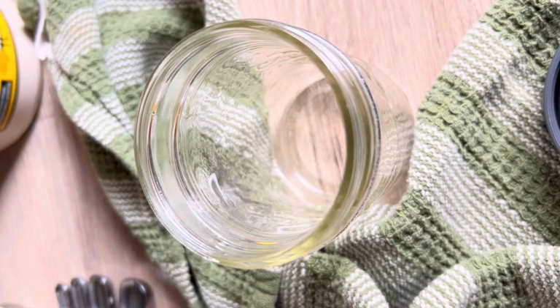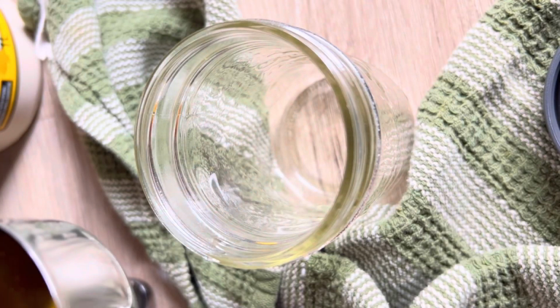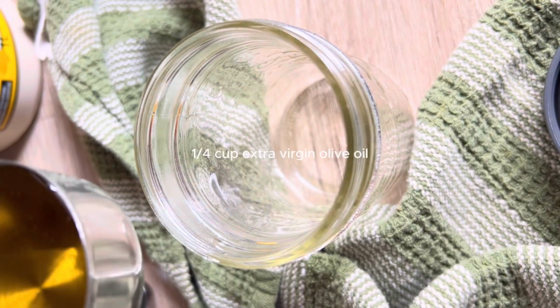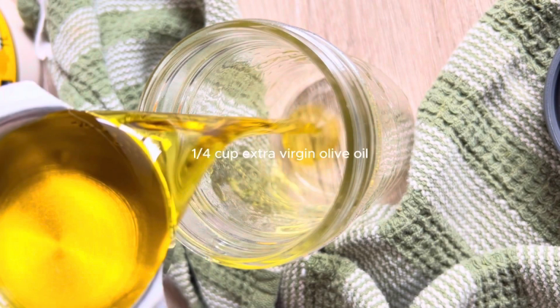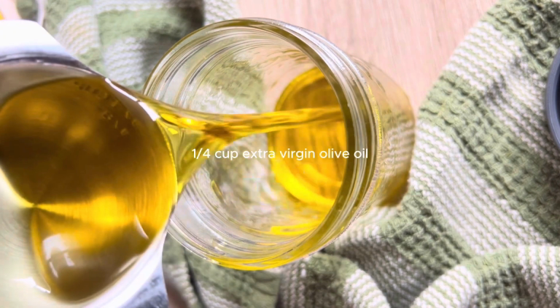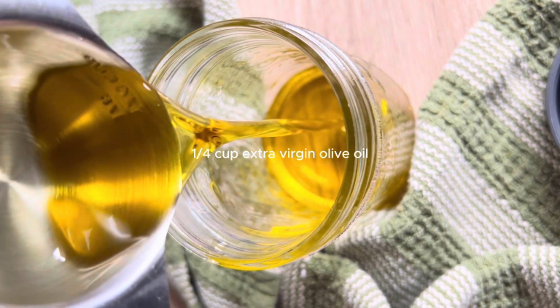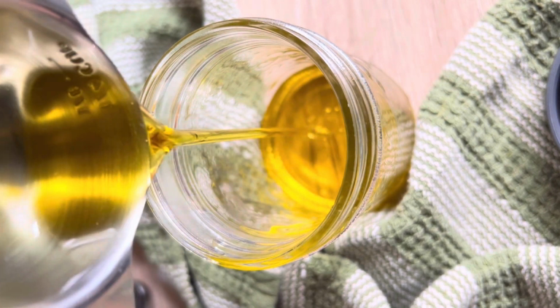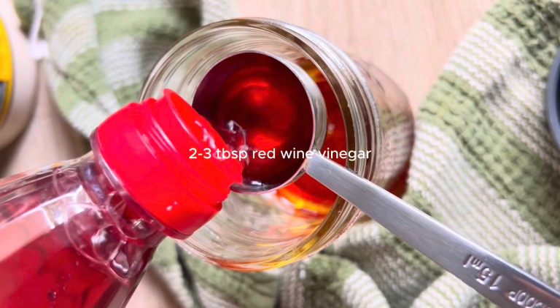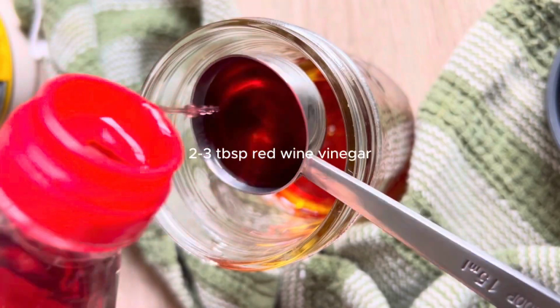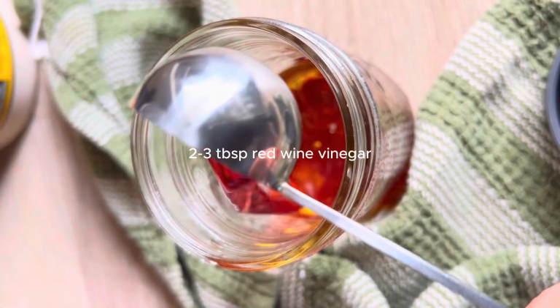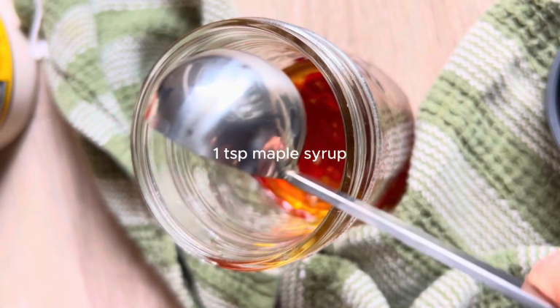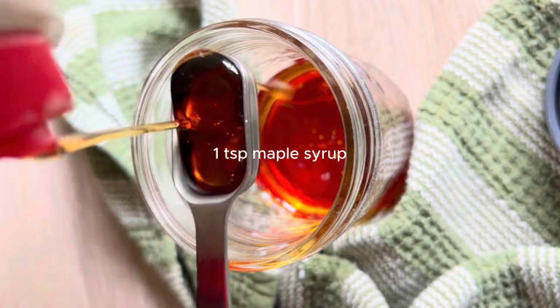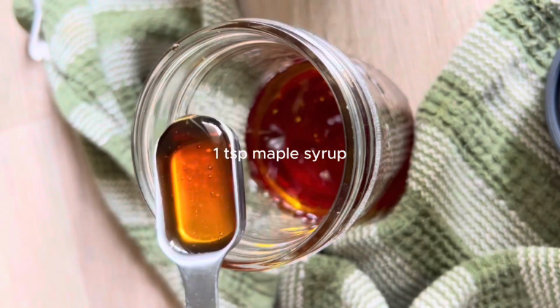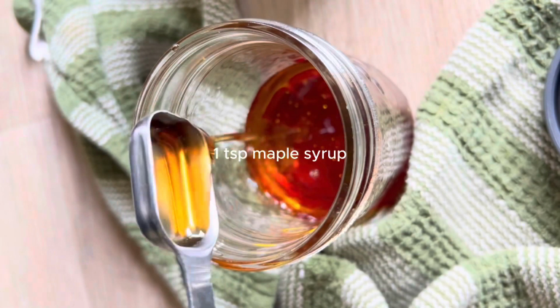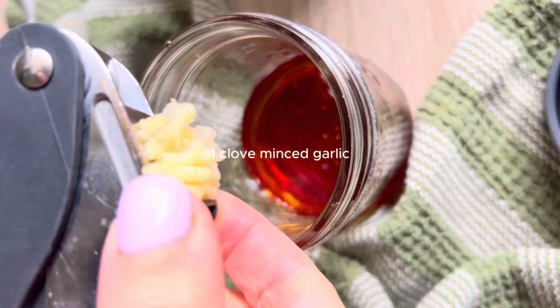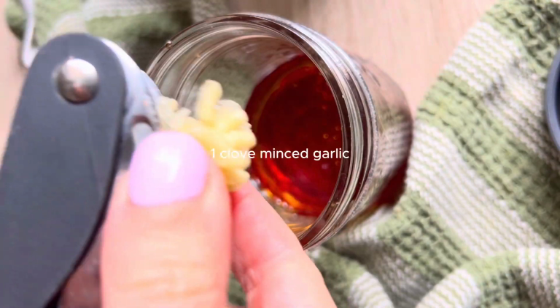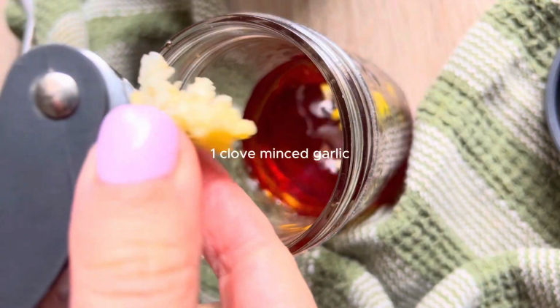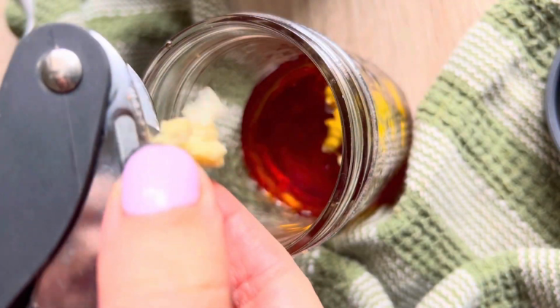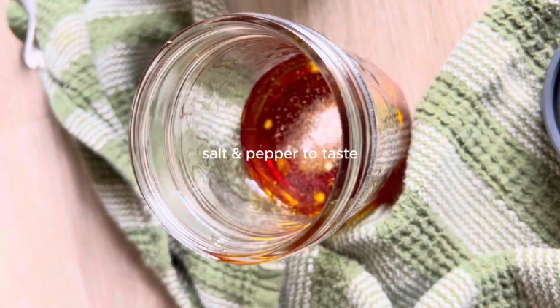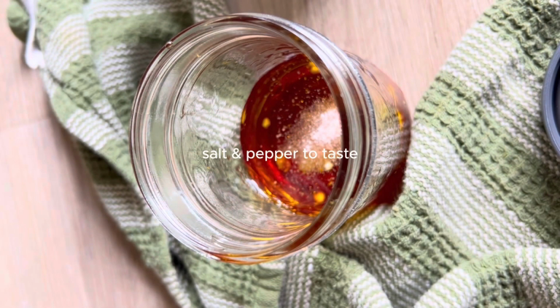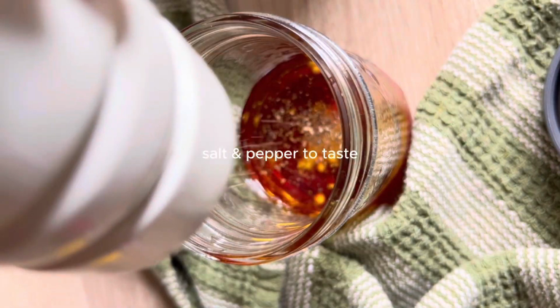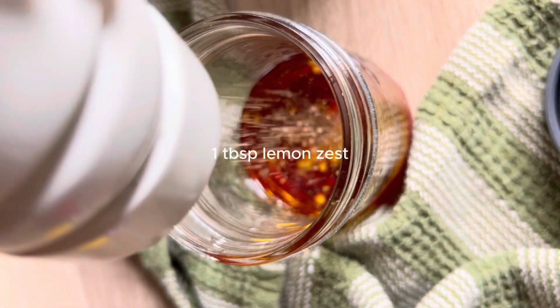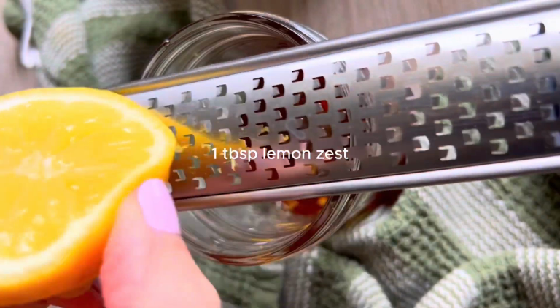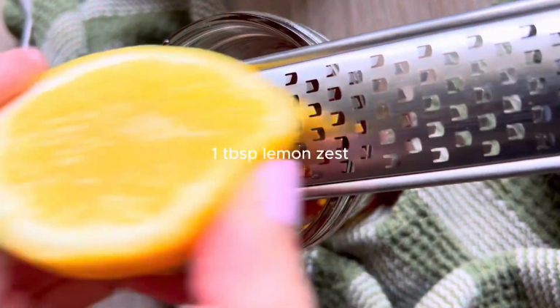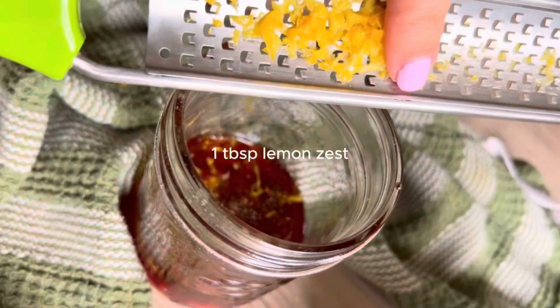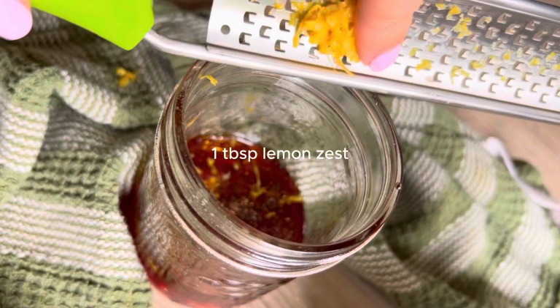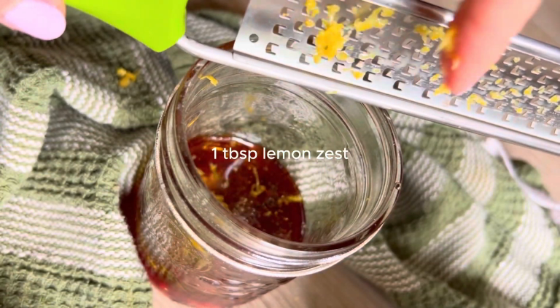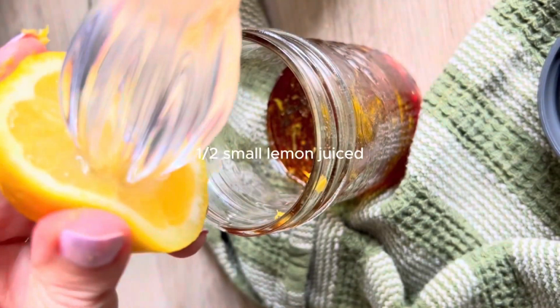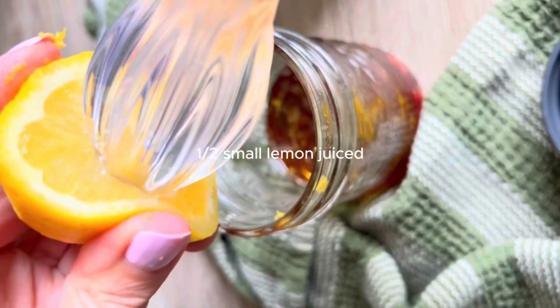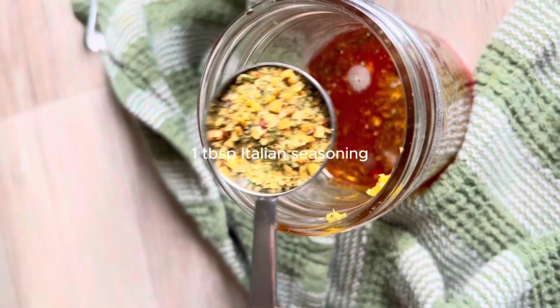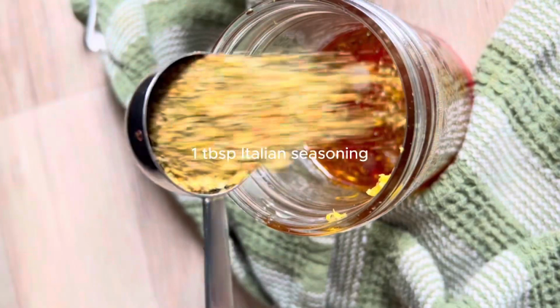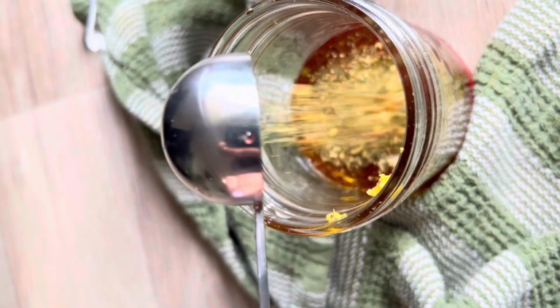I'm going to start by quickly whipping up our dressing in a mason jar. I've got a quarter cup of extra virgin olive oil, two to three tablespoons of red wine vinegar, a teaspoon of maple syrup, a clove of minced garlic, salt and pepper to taste, a tablespoon of fresh lemon zest, half of a lemon juiced, and one tablespoon of Italian seasoning.